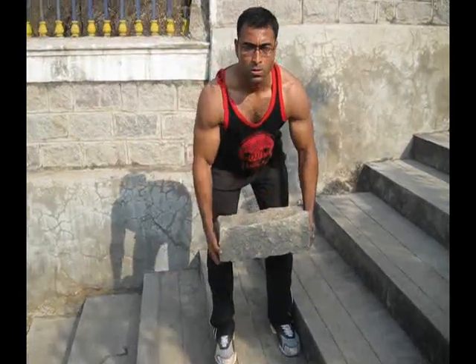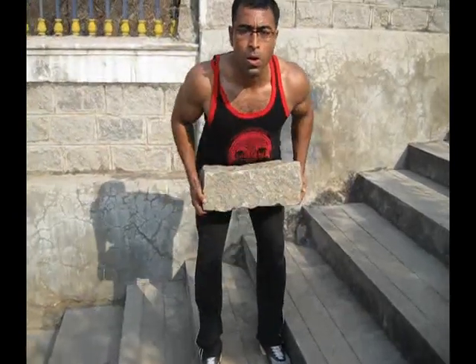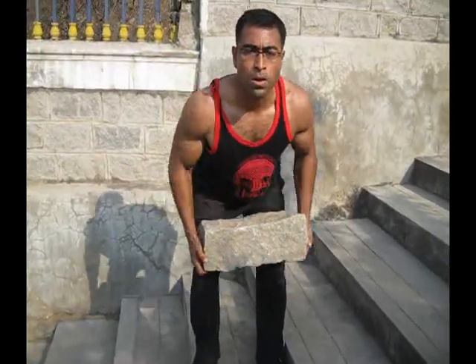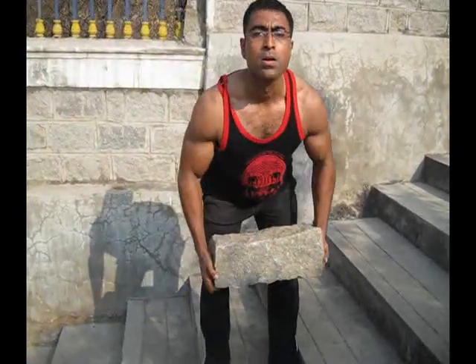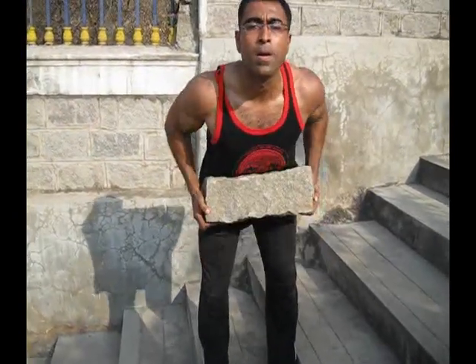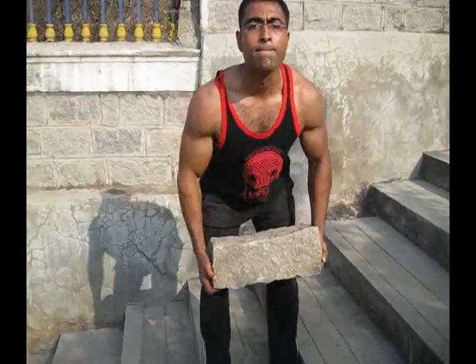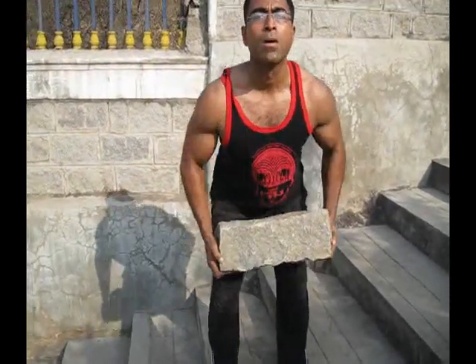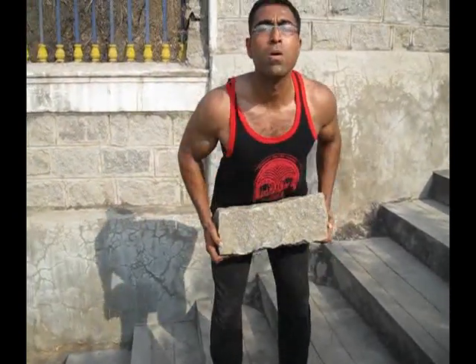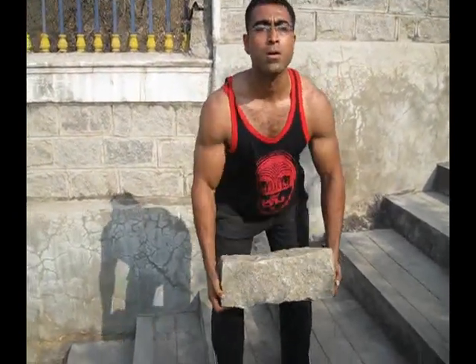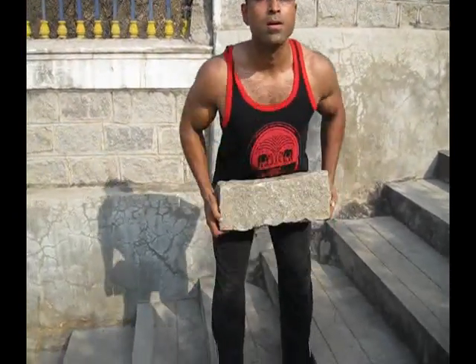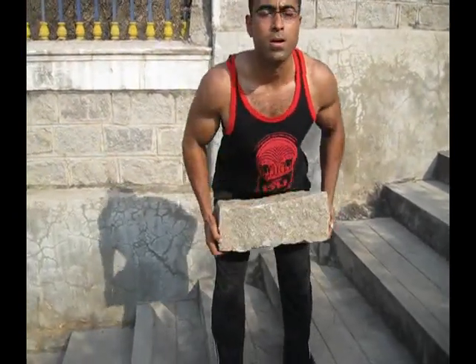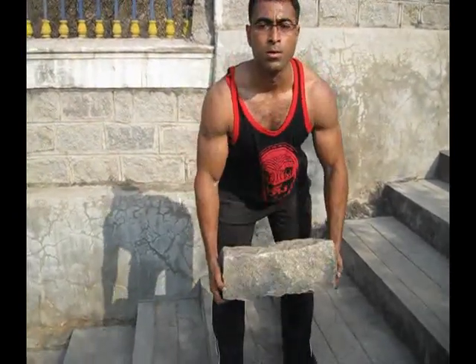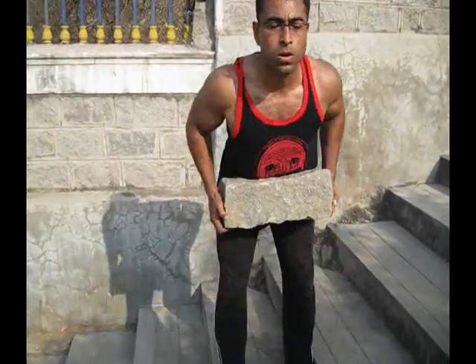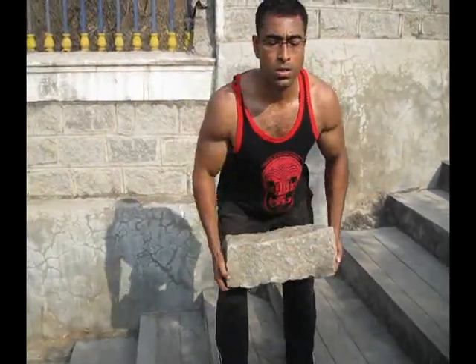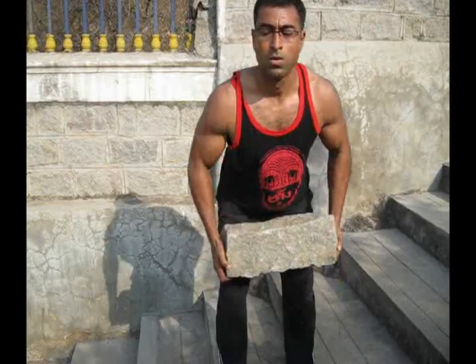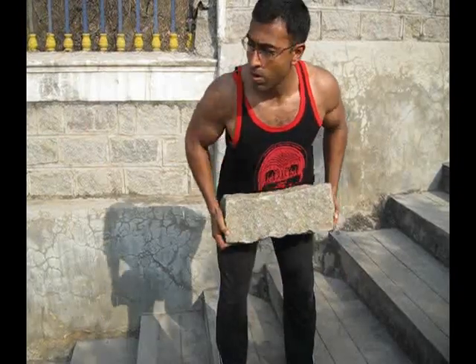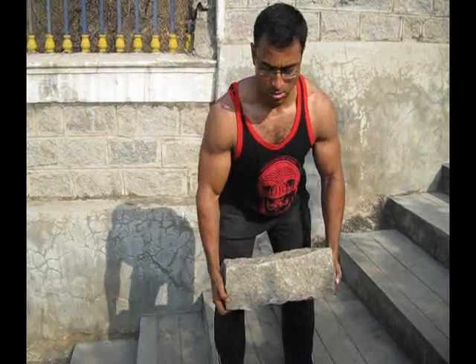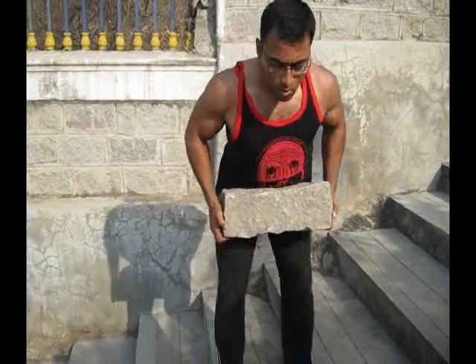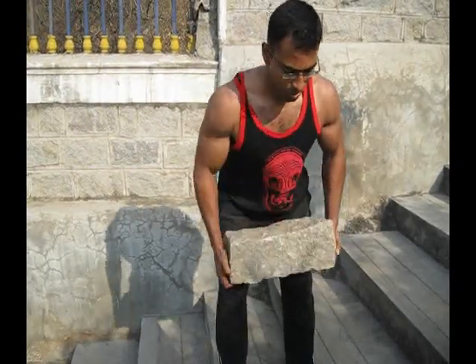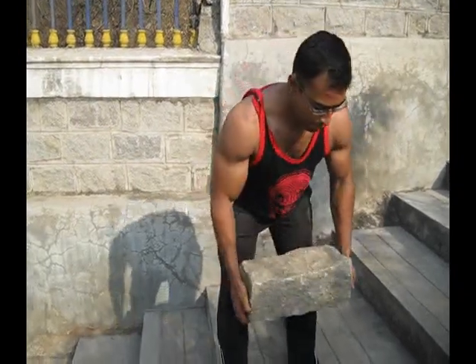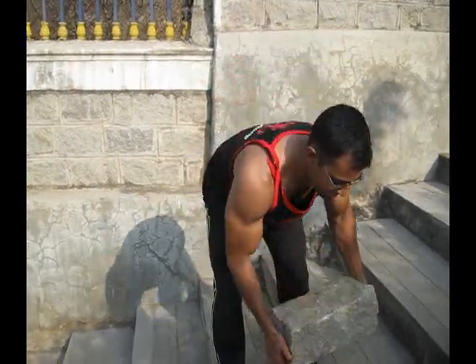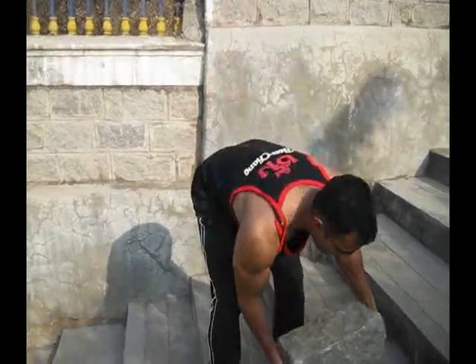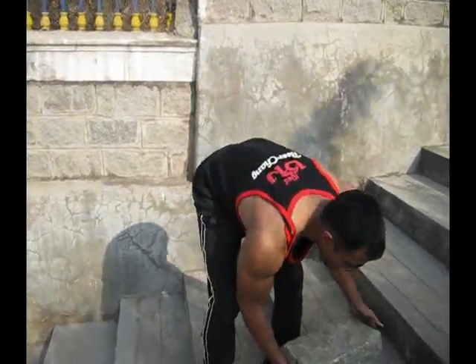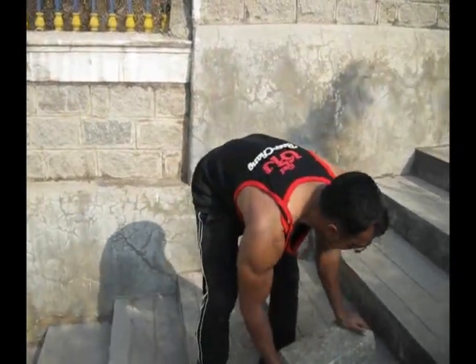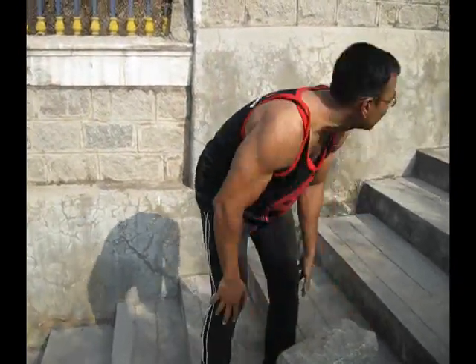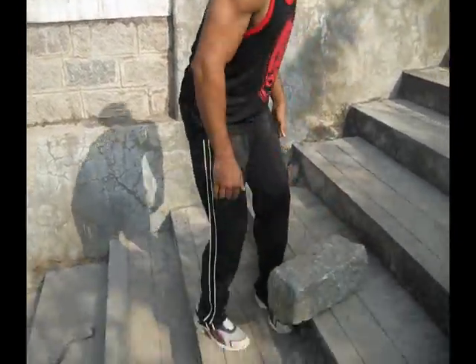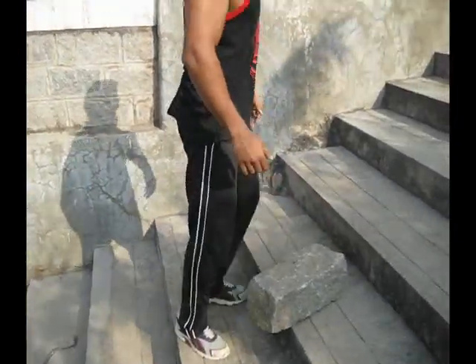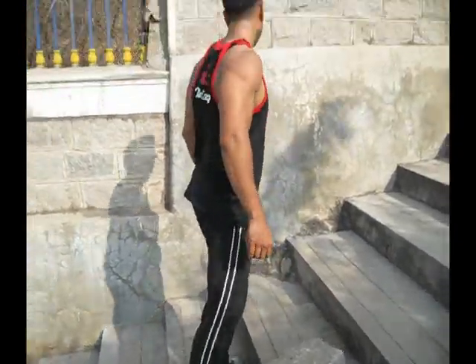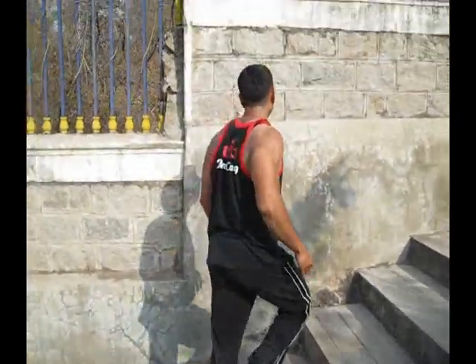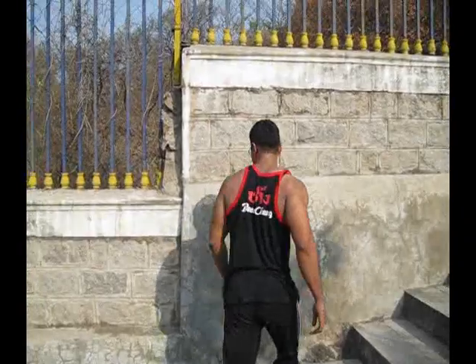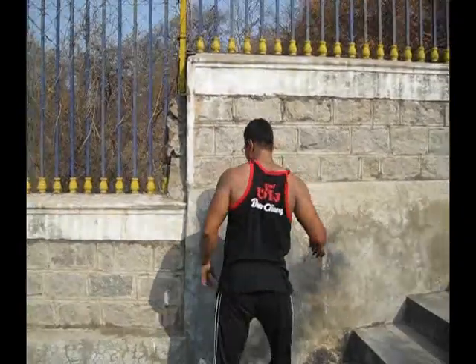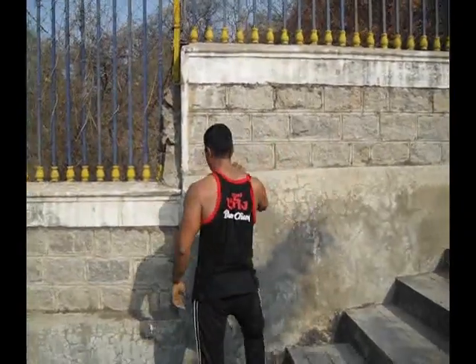Two, three, nine, four, five, six, seven, eight. Nice. Go. Go back up on the ladder there.